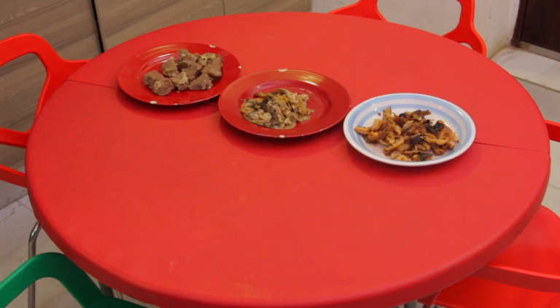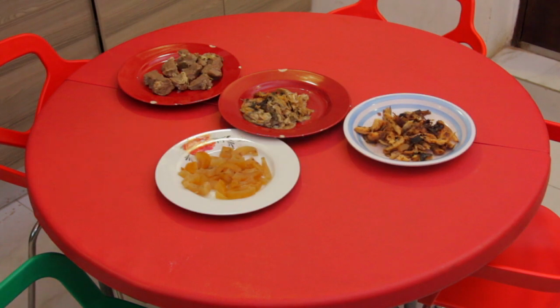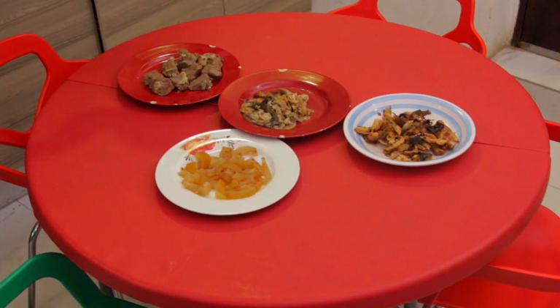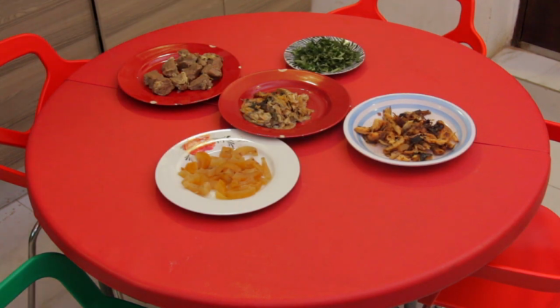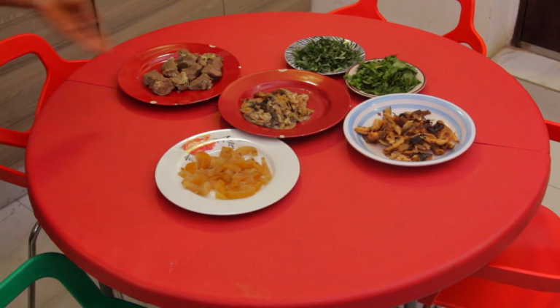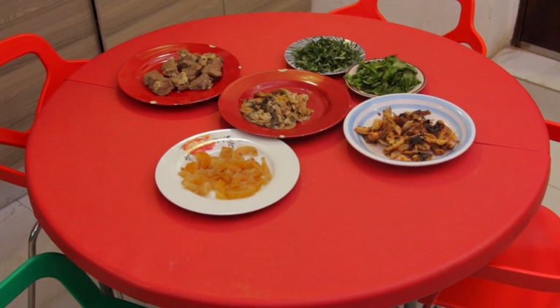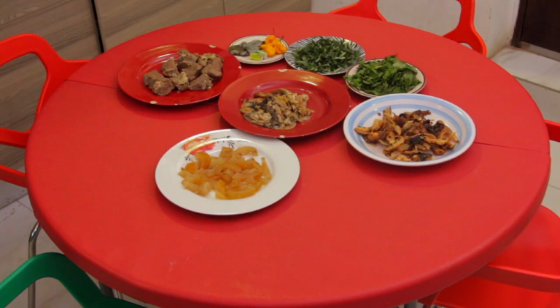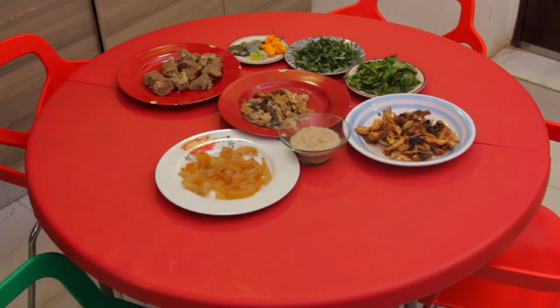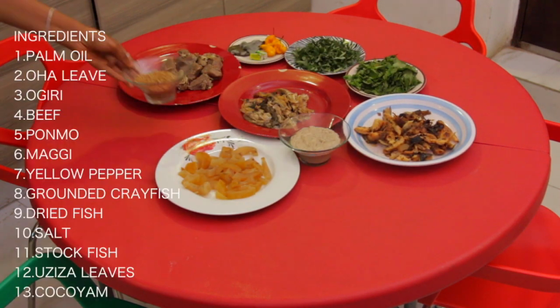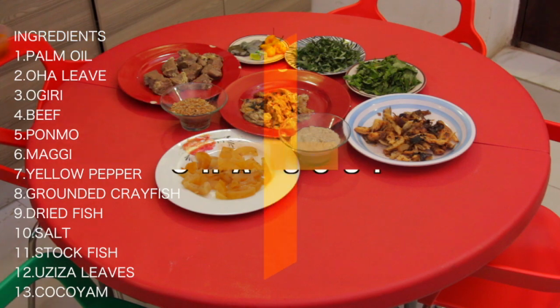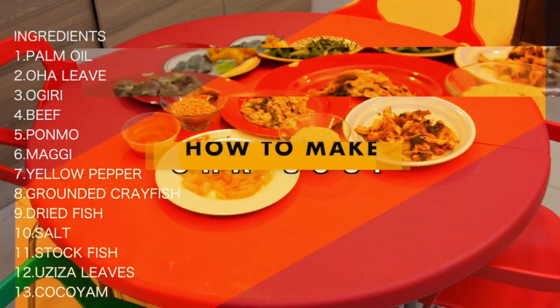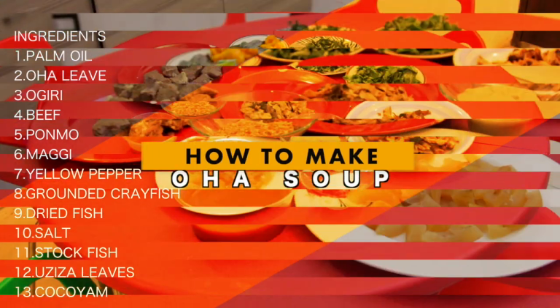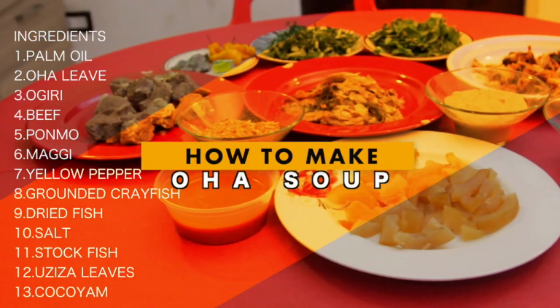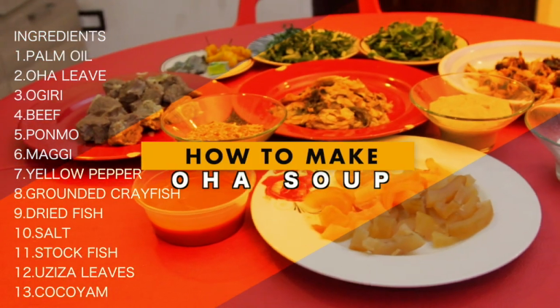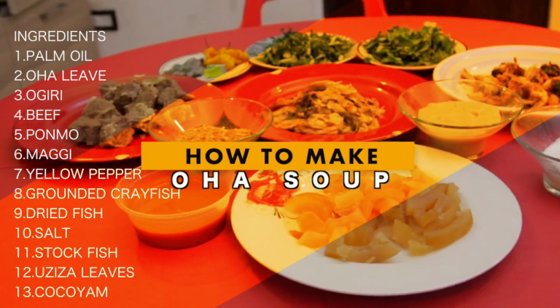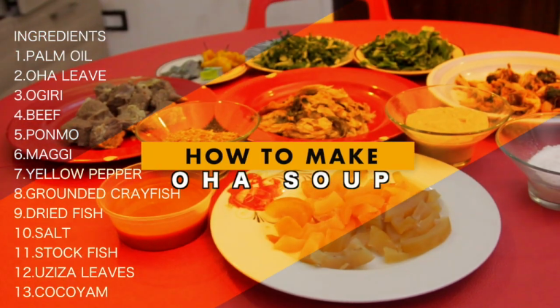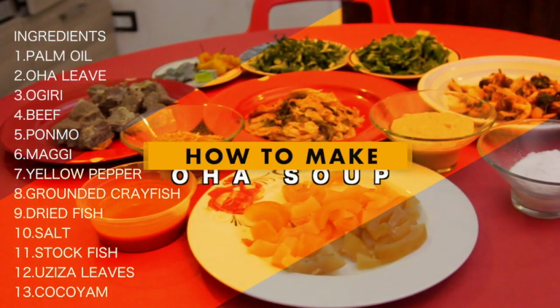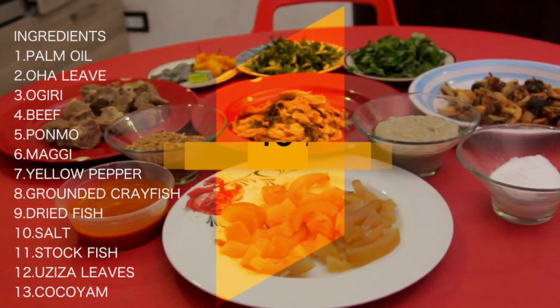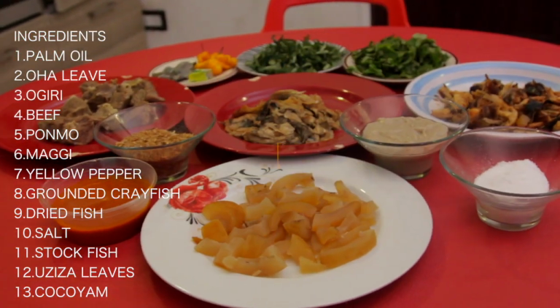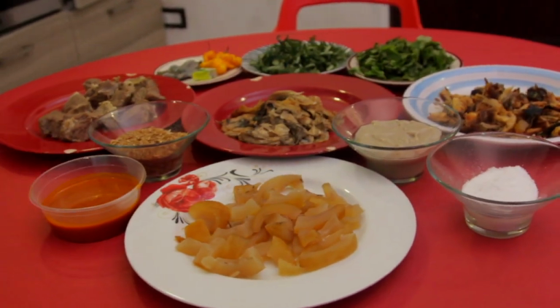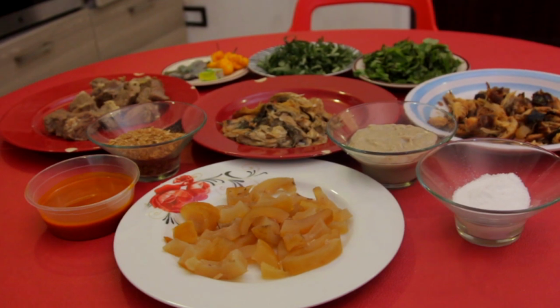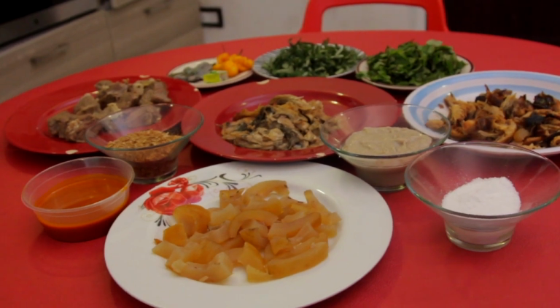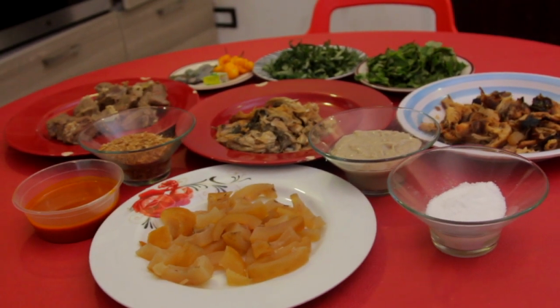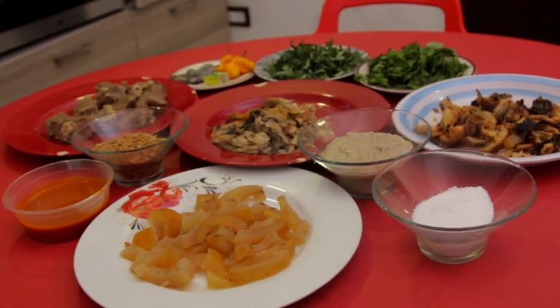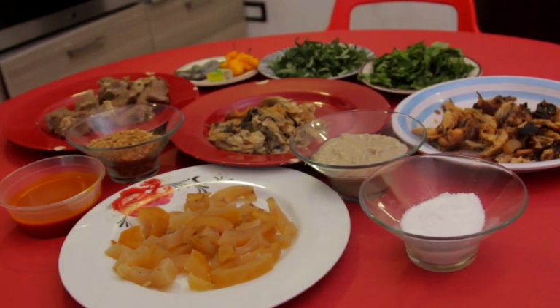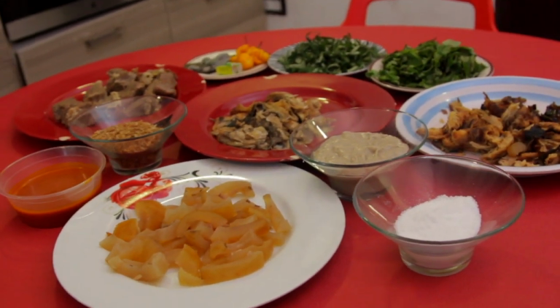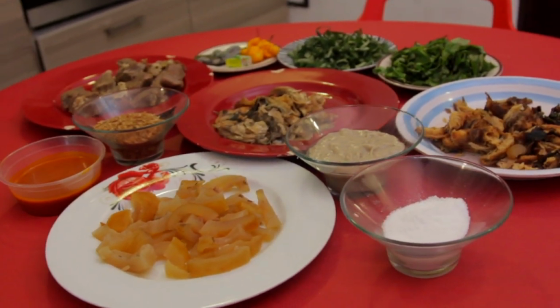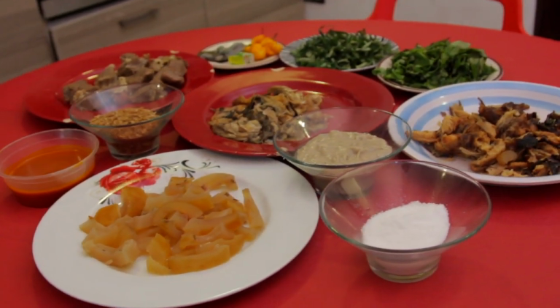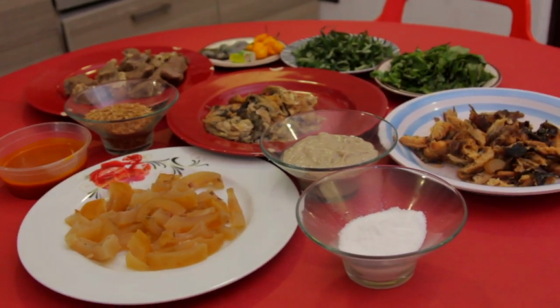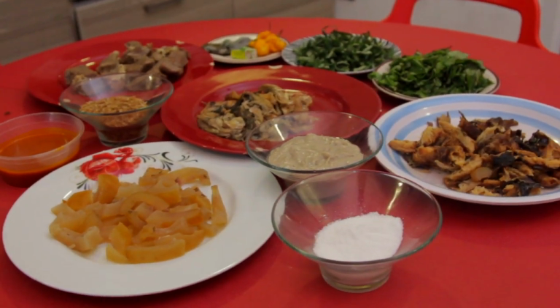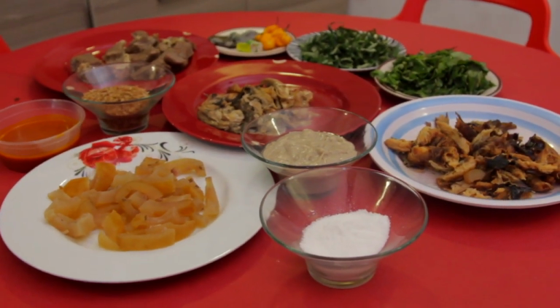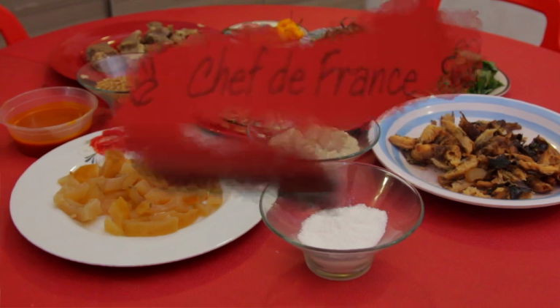Hello viewers, welcome to Sin Won Kitchen. Today we are going to be teaching you how to make Oha soup. You can see all my ingredients are already arranged properly and my cocoyam is already boiled and blended into a thick paste.